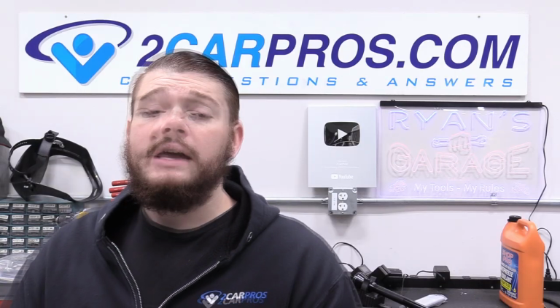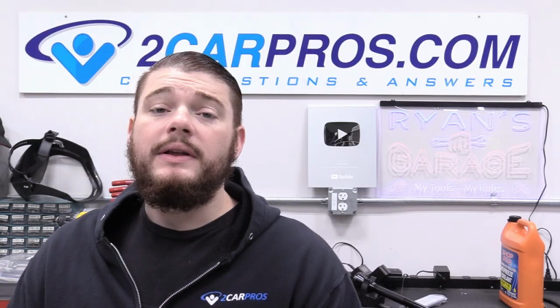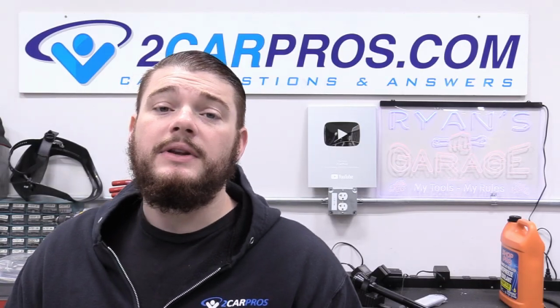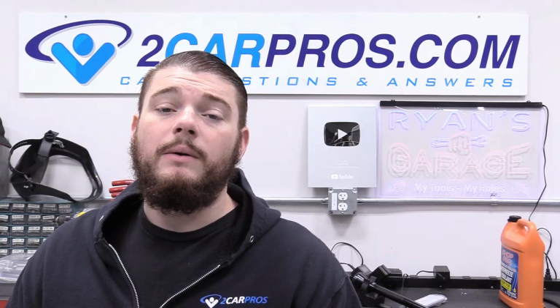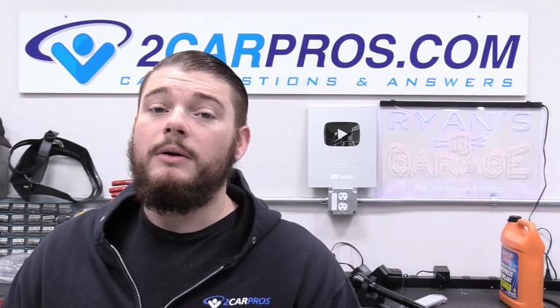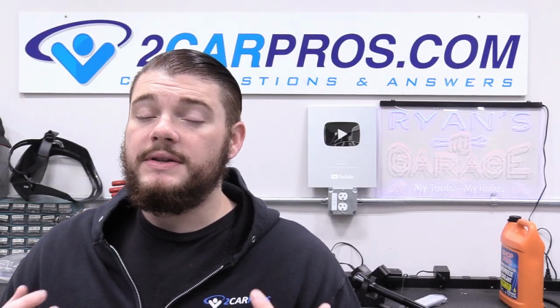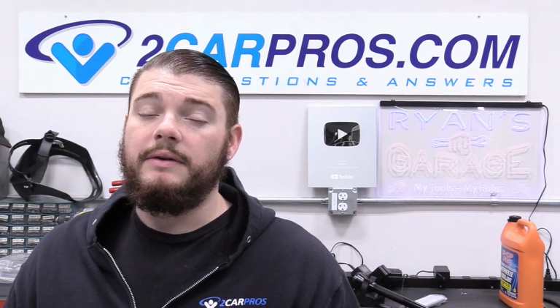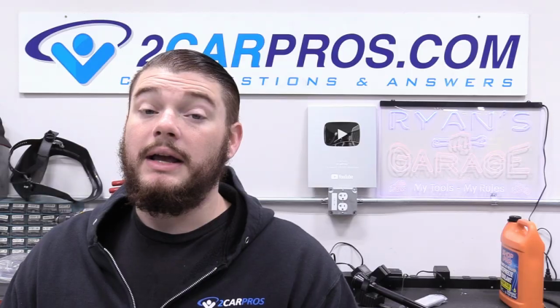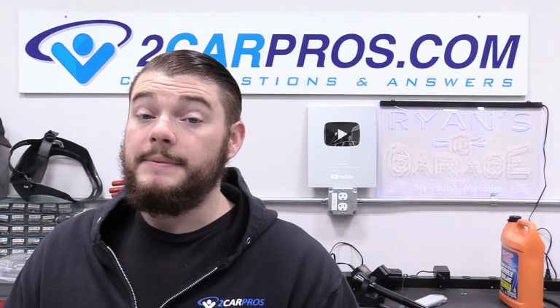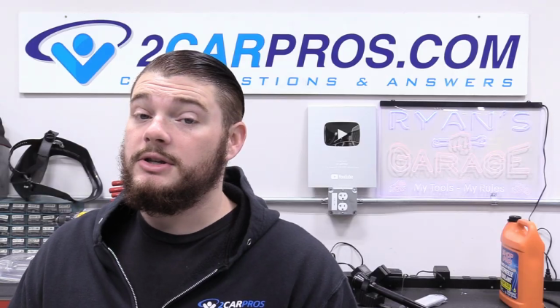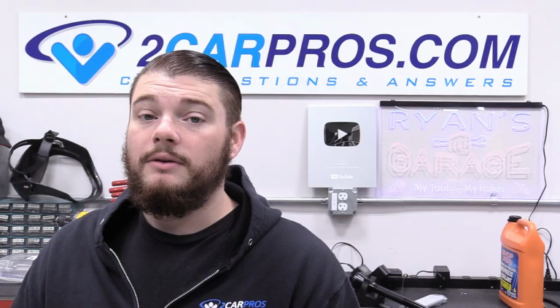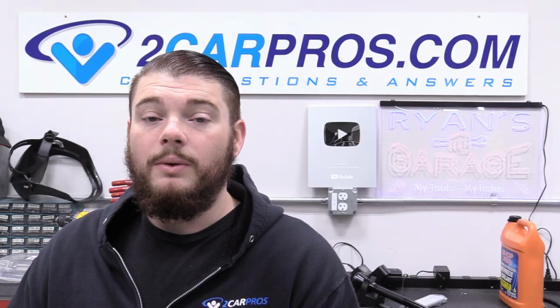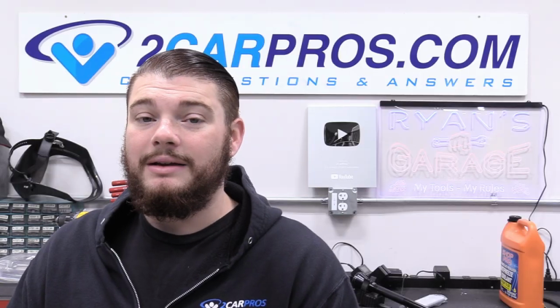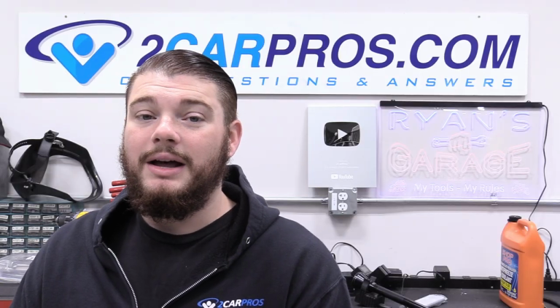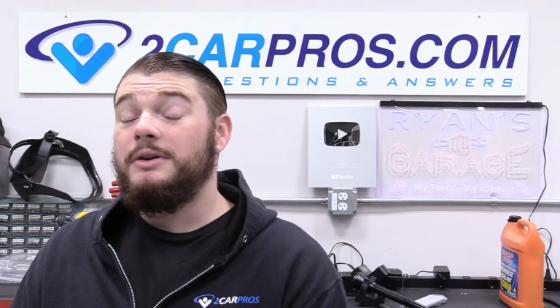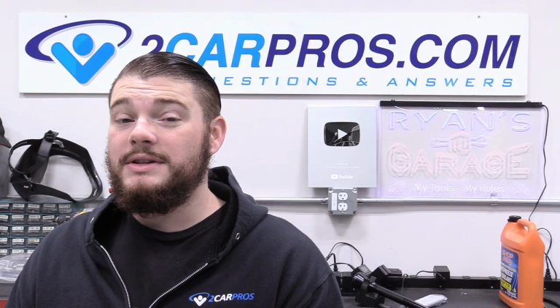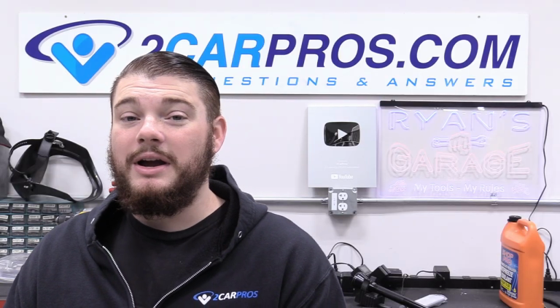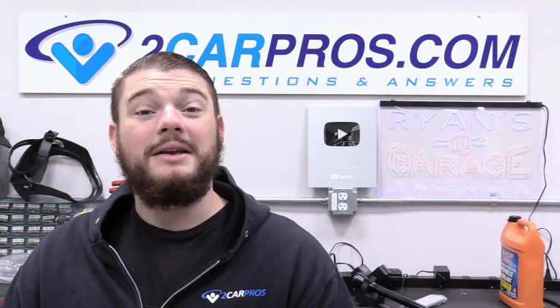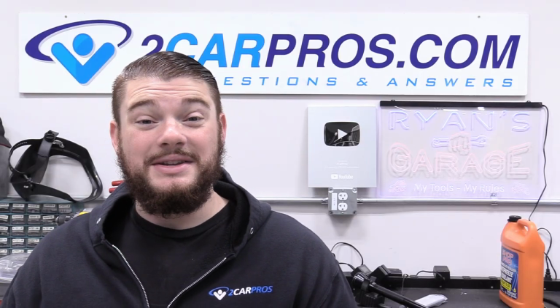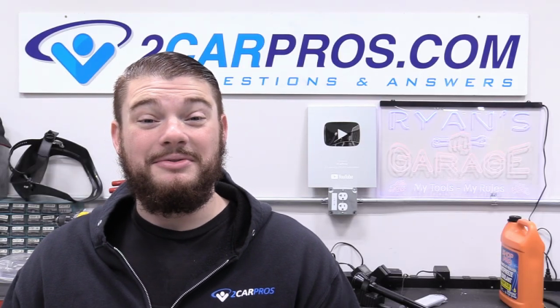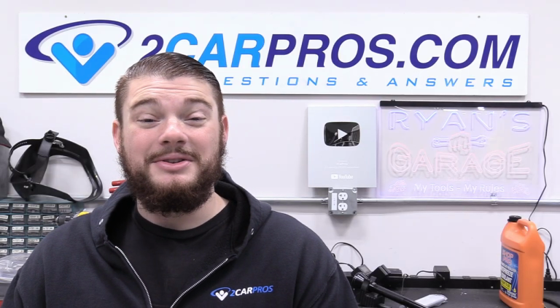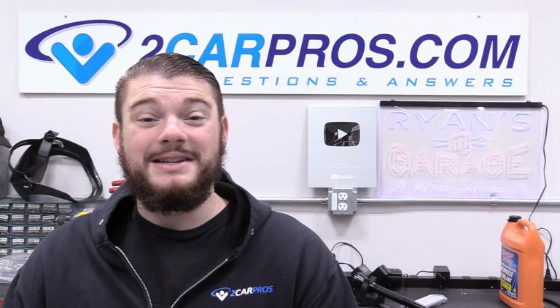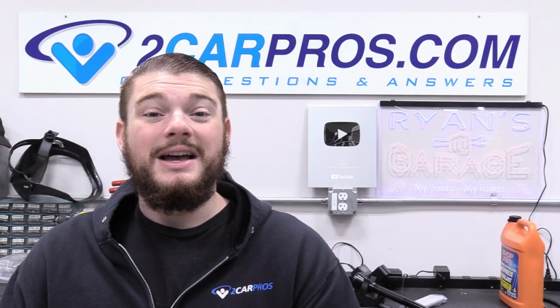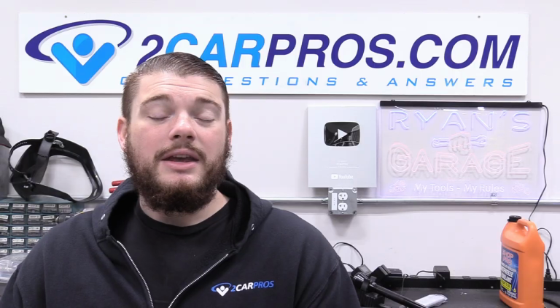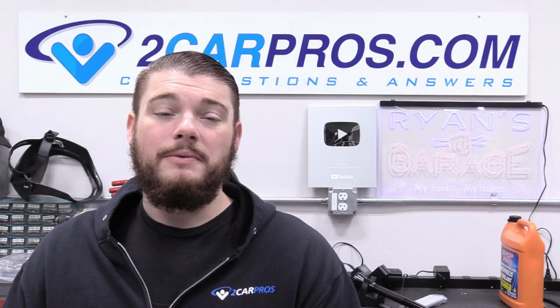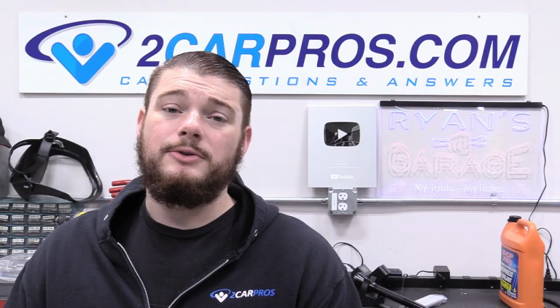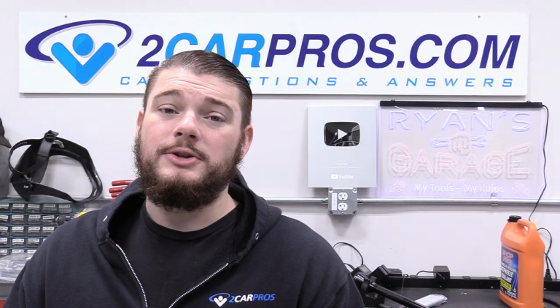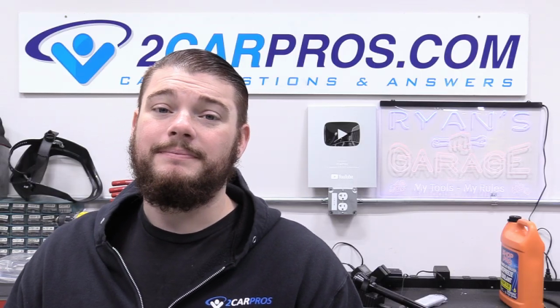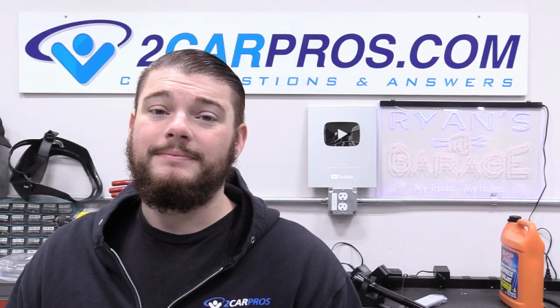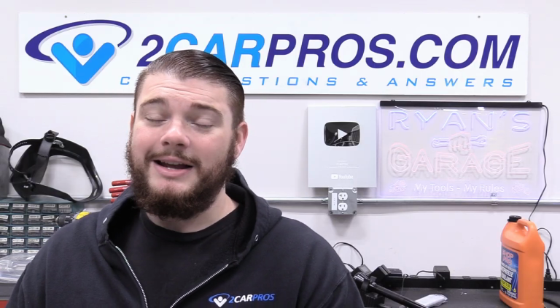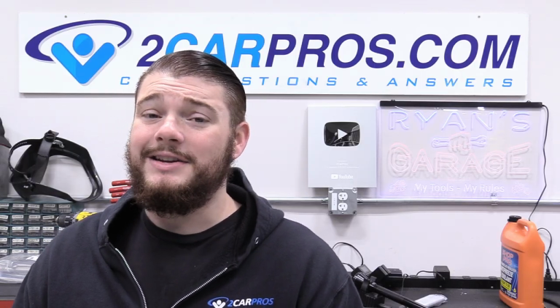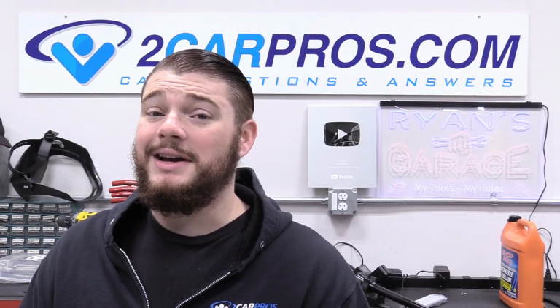If you found this video helpful, please consider giving it a like — it helps out my channel a lot. You can even subscribe, that goes even further. Thank you so much for watching and I'll see you next time.